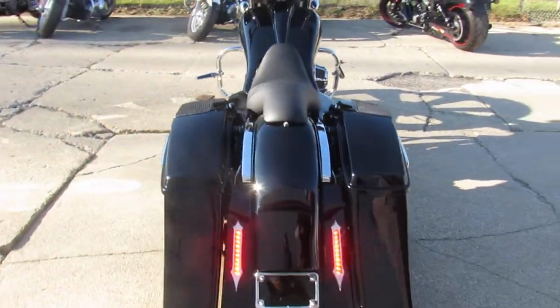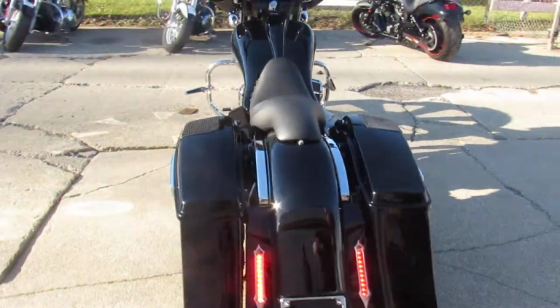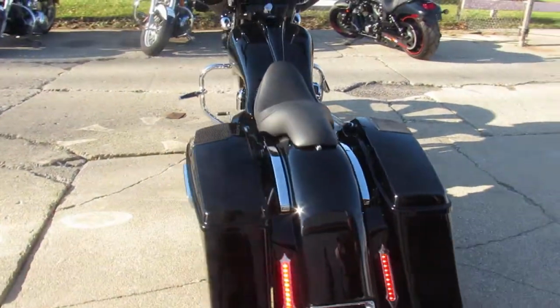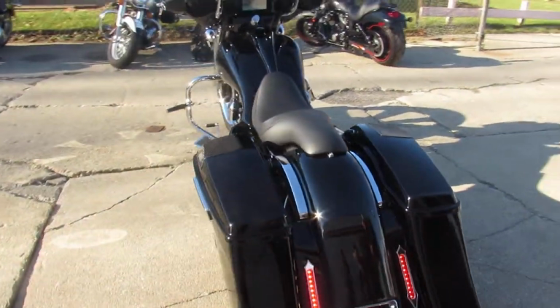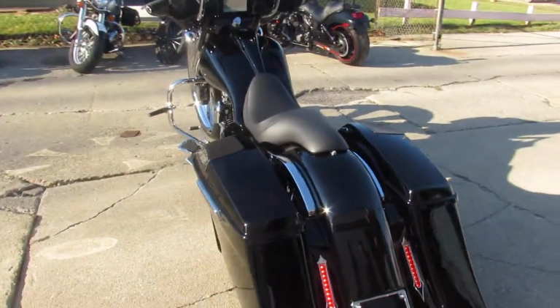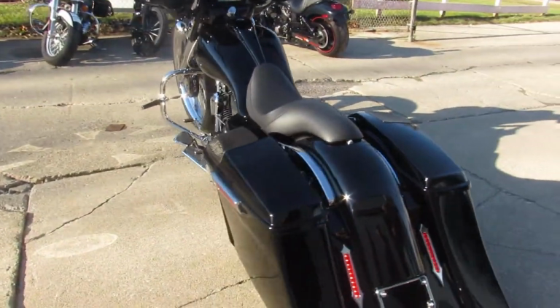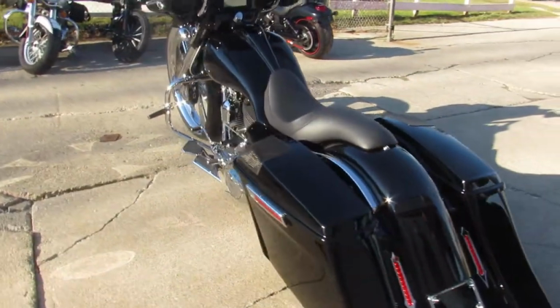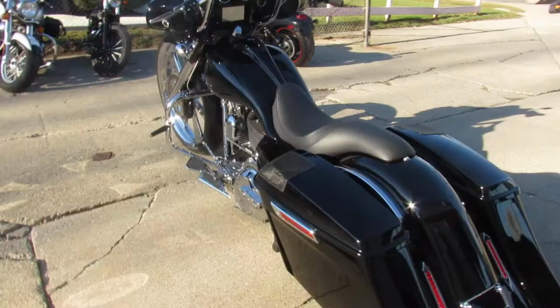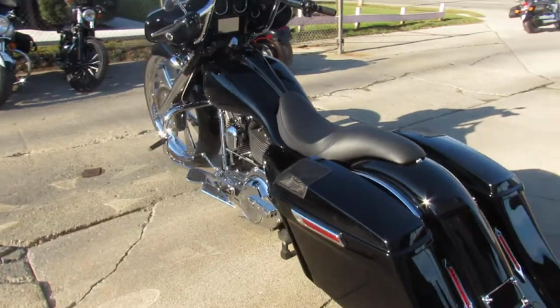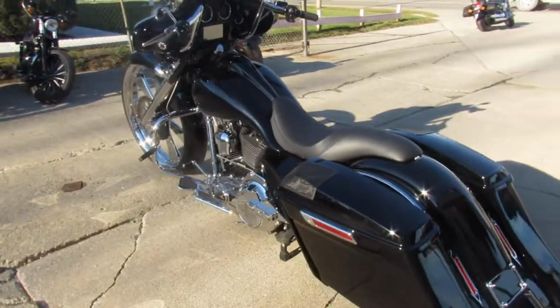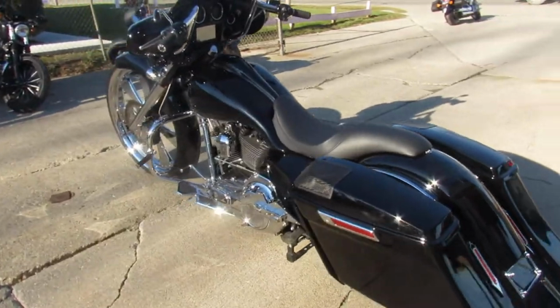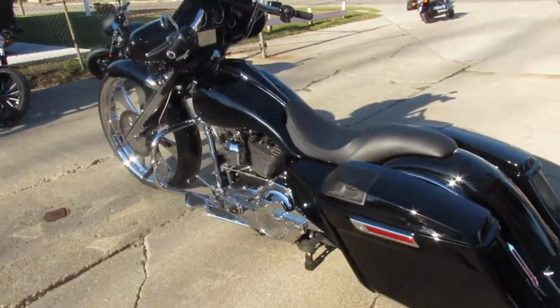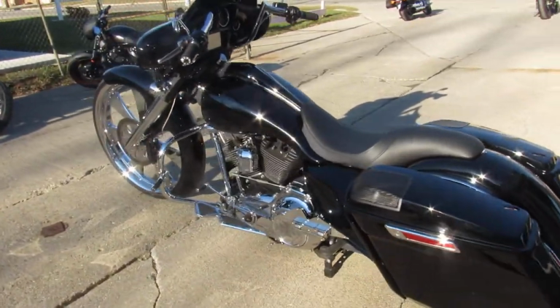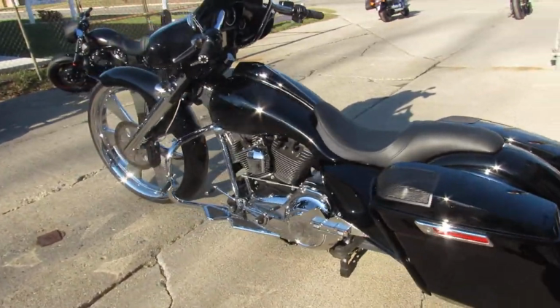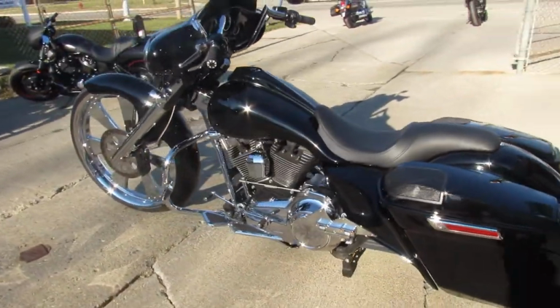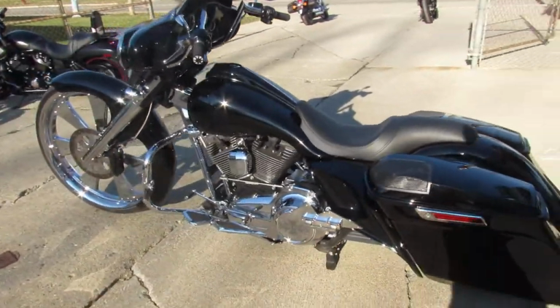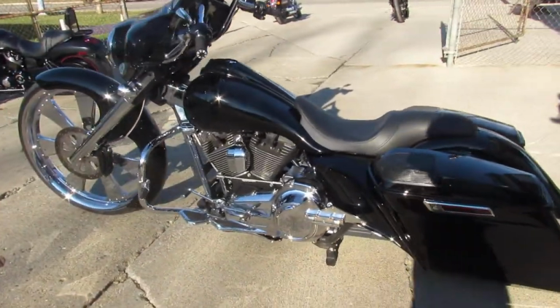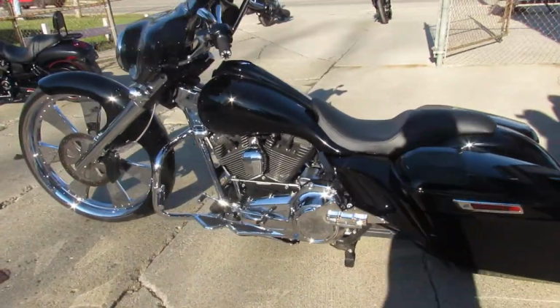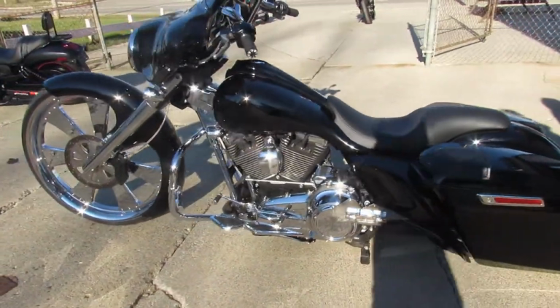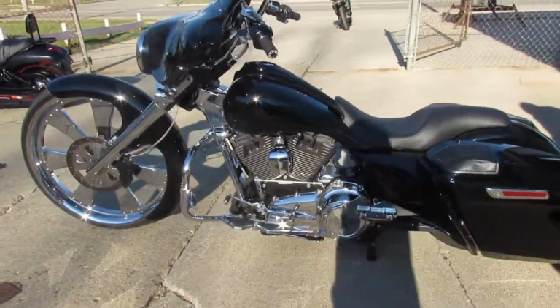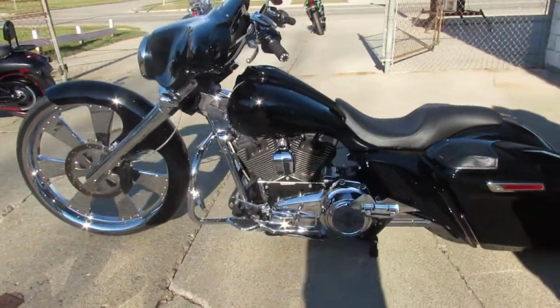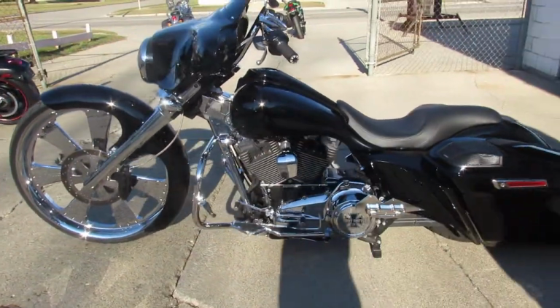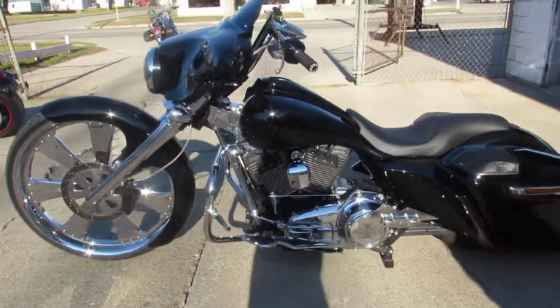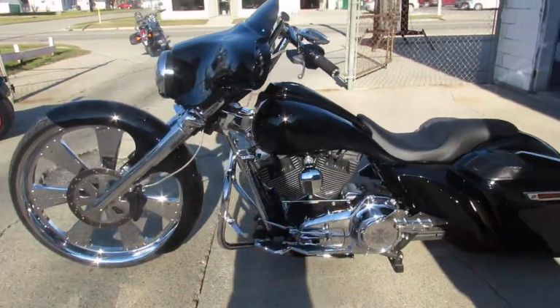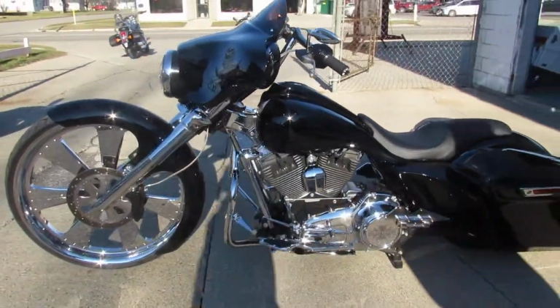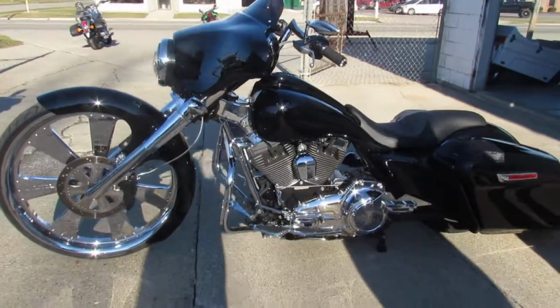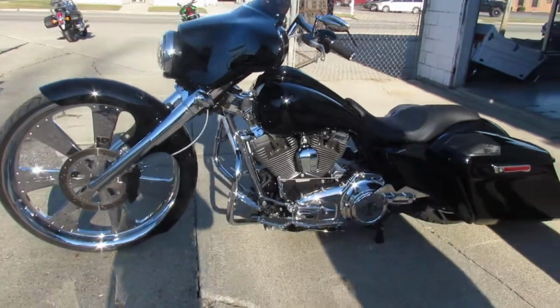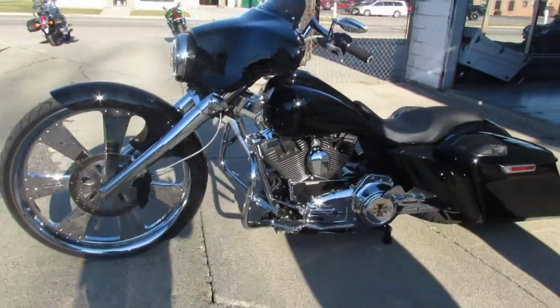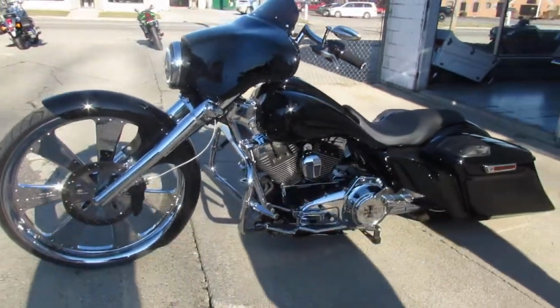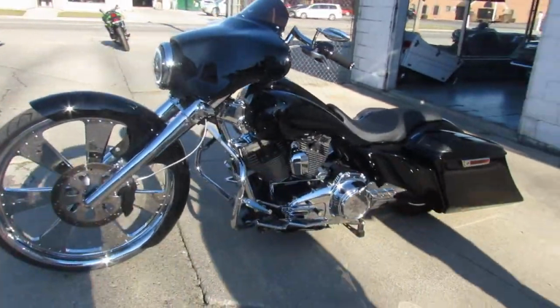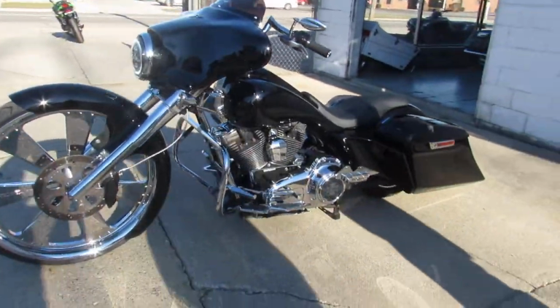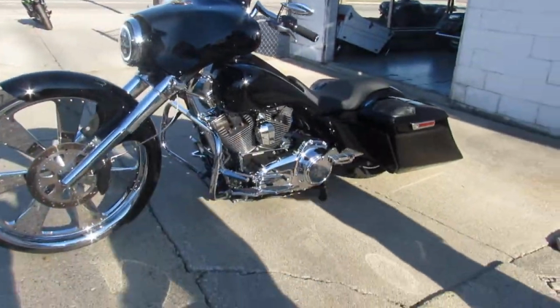2013 Street Glide, 2,894 miles, 30 inch Sinister wheel — and the moon moves!